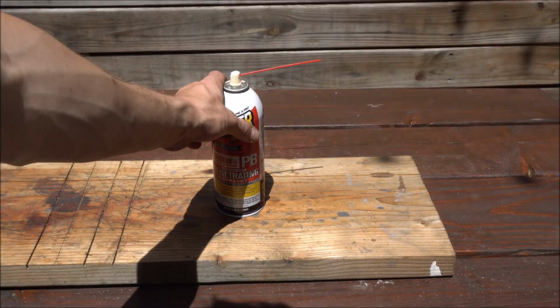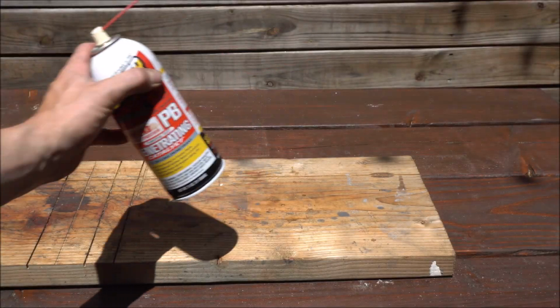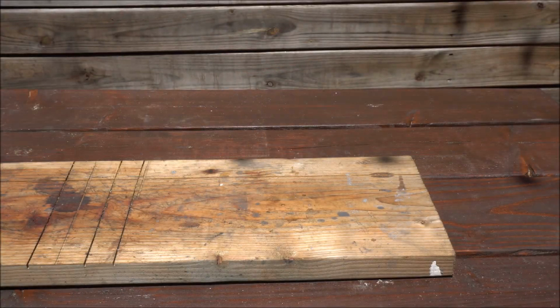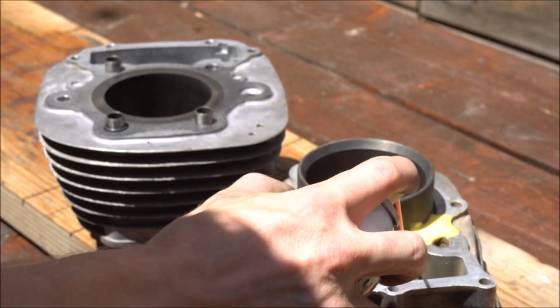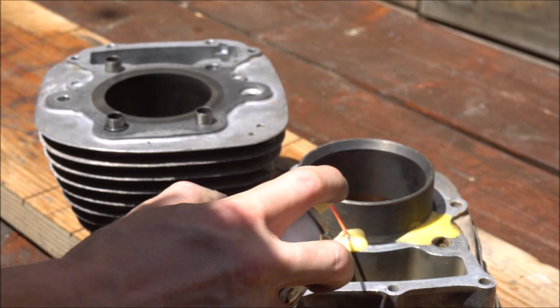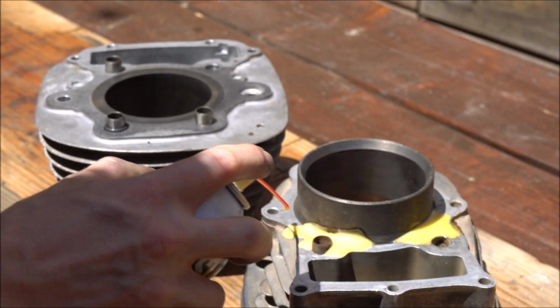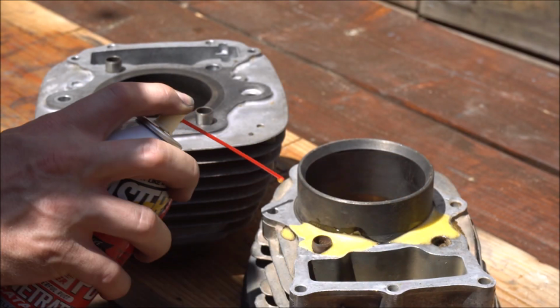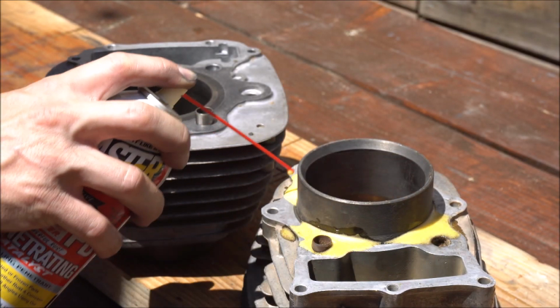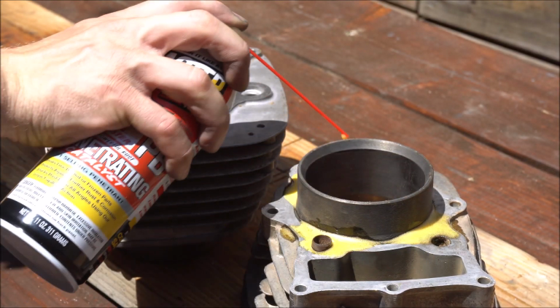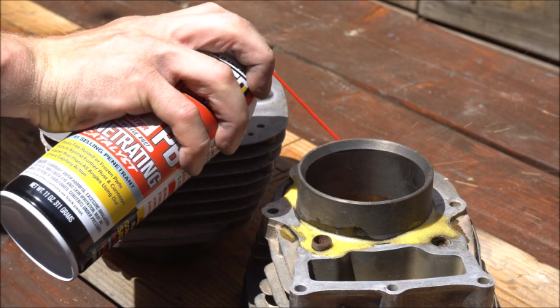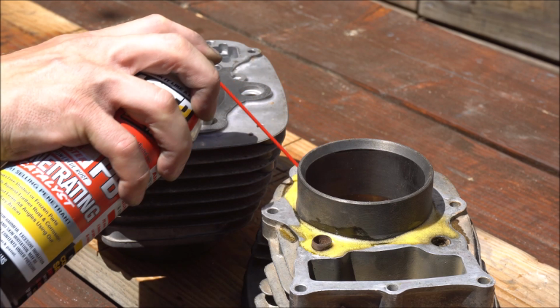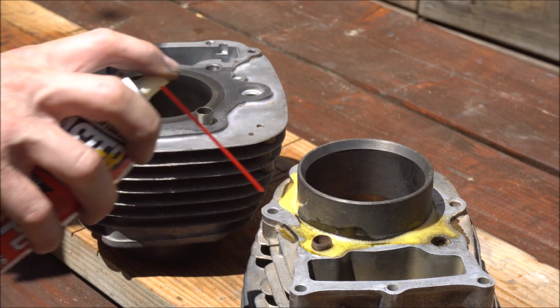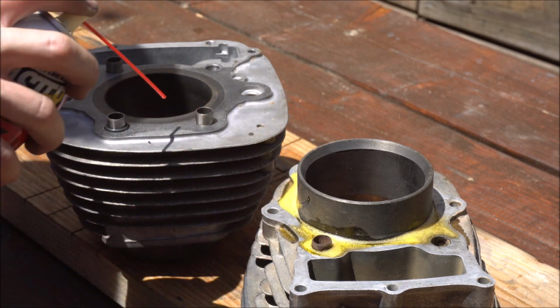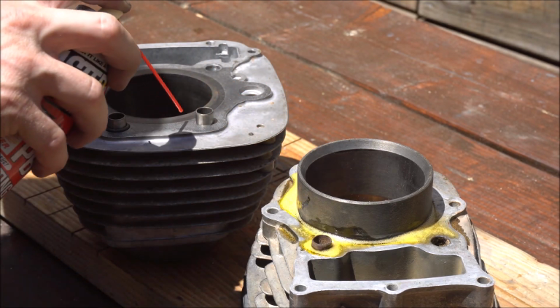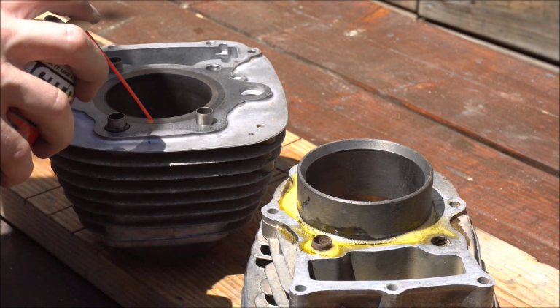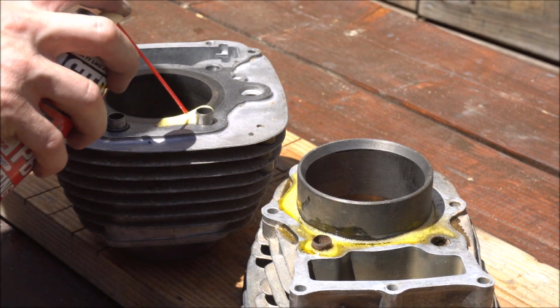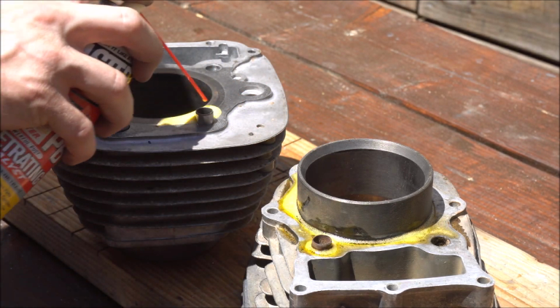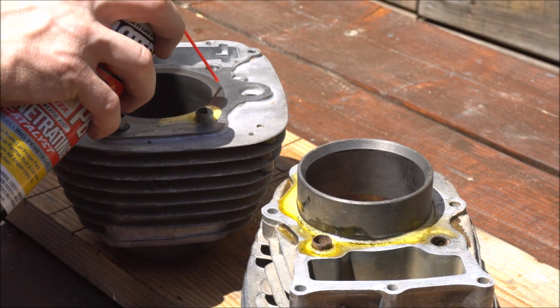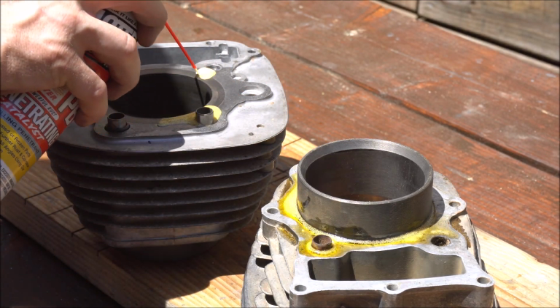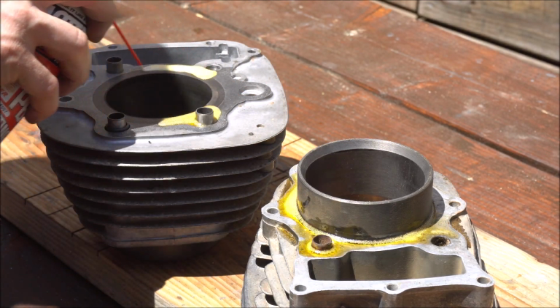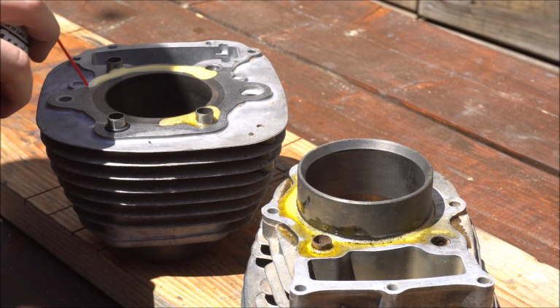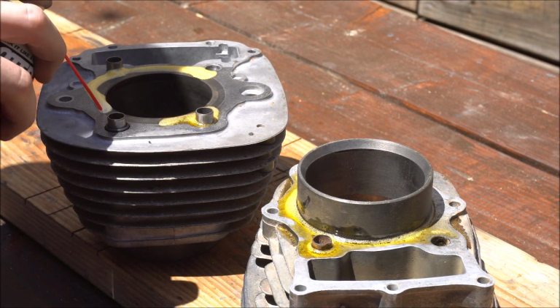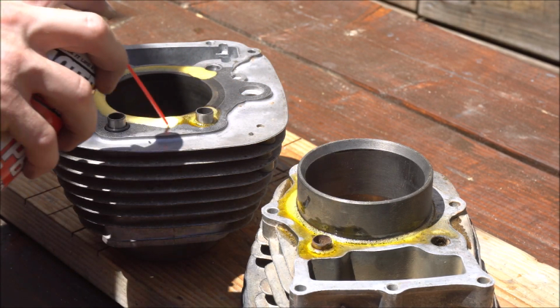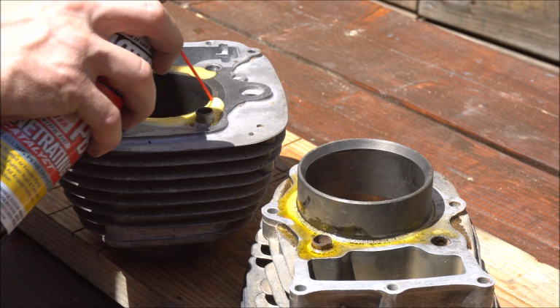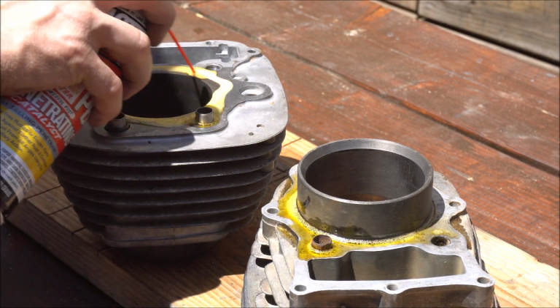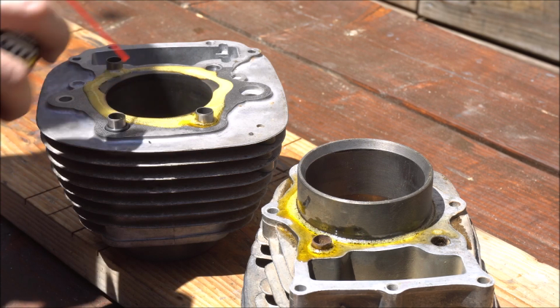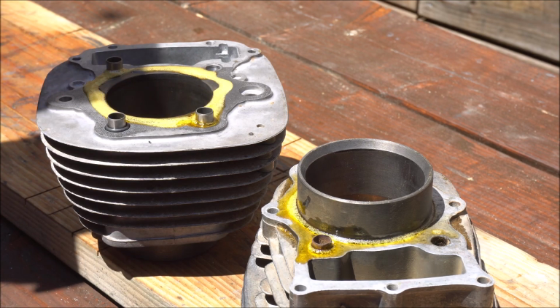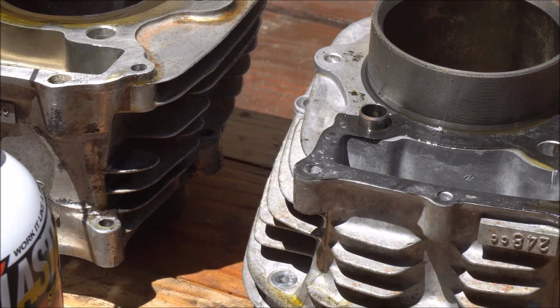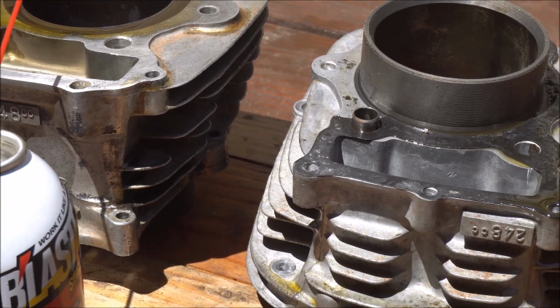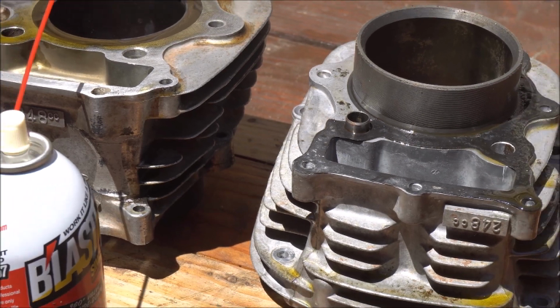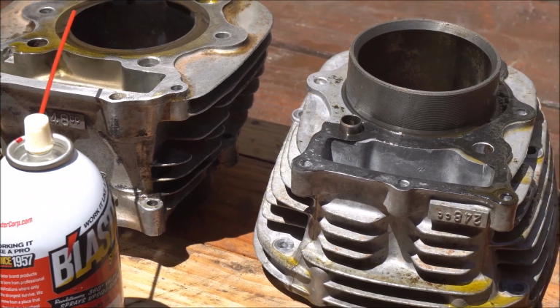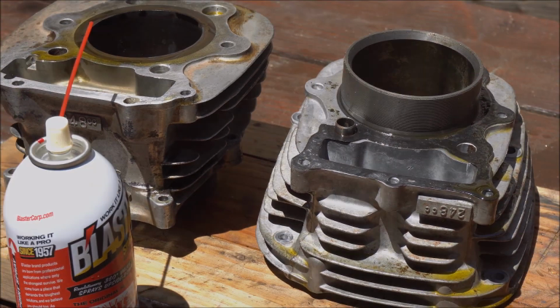First I applied some penetrating oil to the bottom and top of each sleeve. I'm not really sure if this will do anything, but I figured it couldn't hurt. I let them sit for about an hour and then I preheated my oven to 350 degrees.